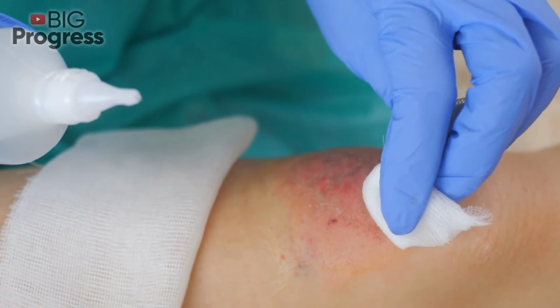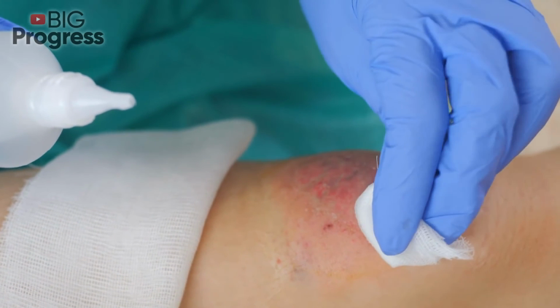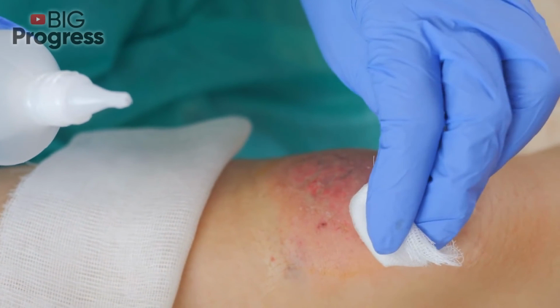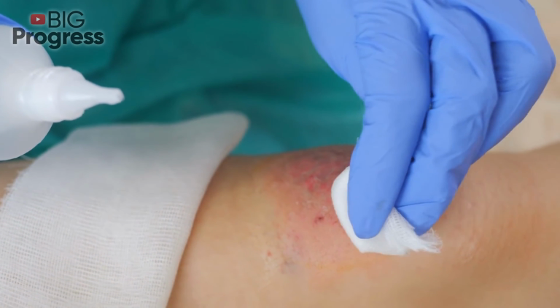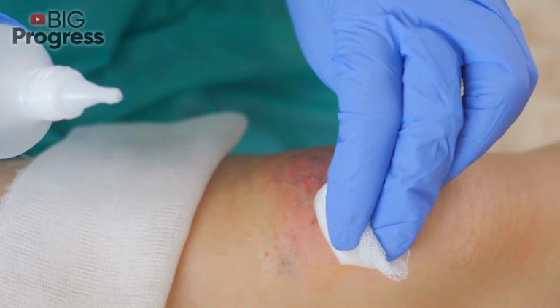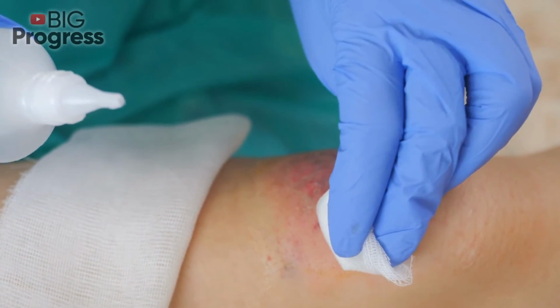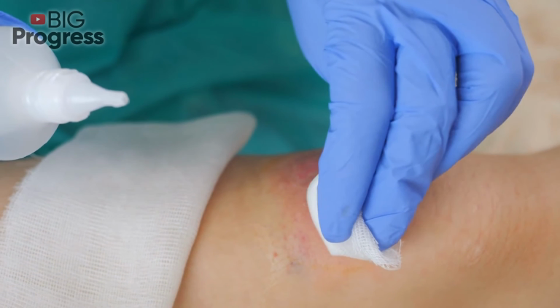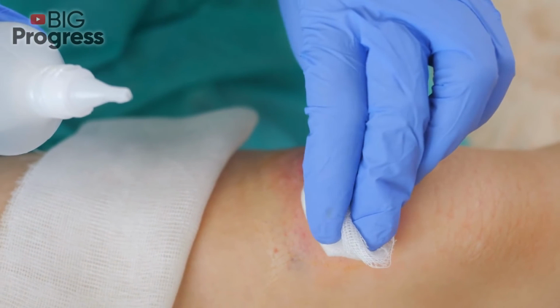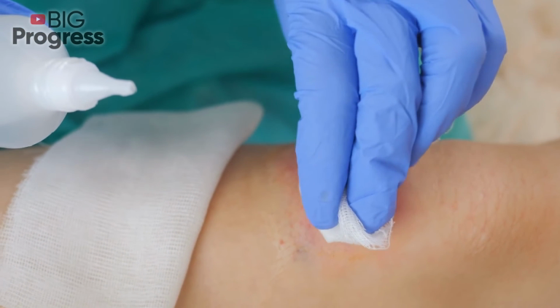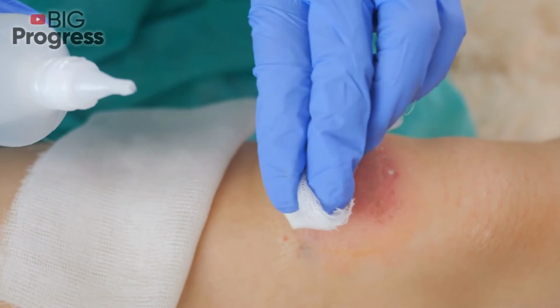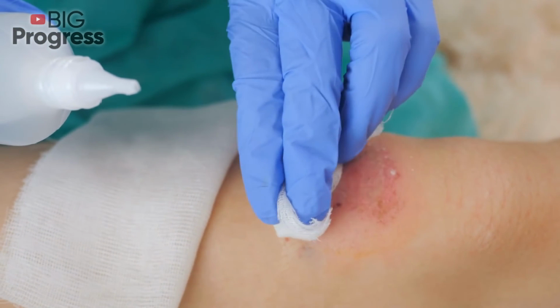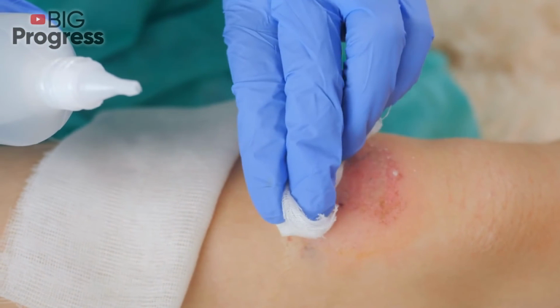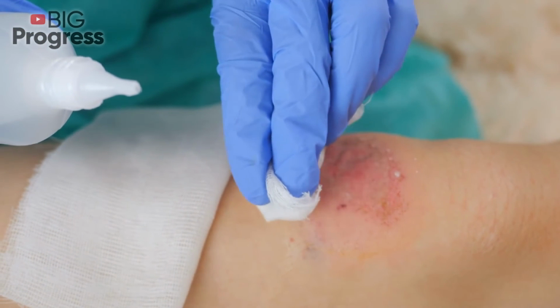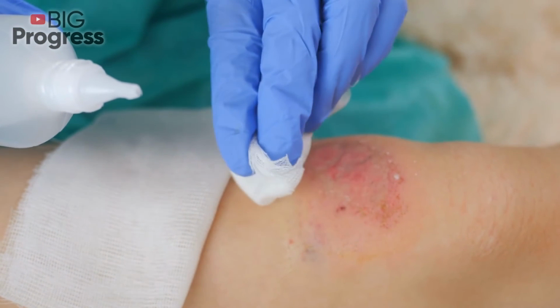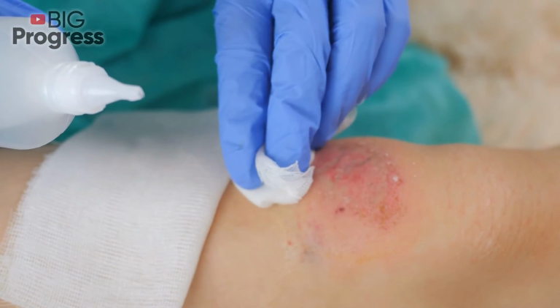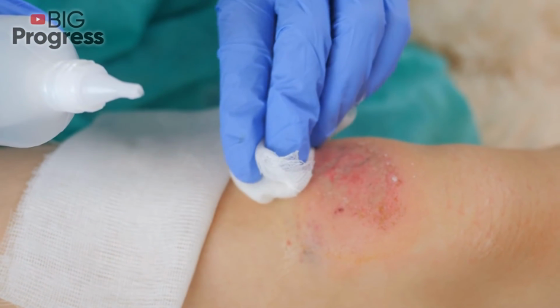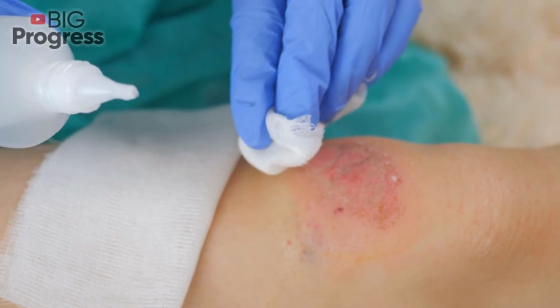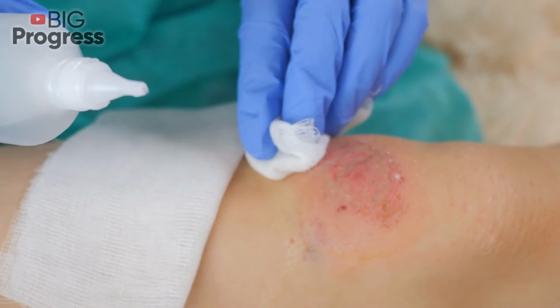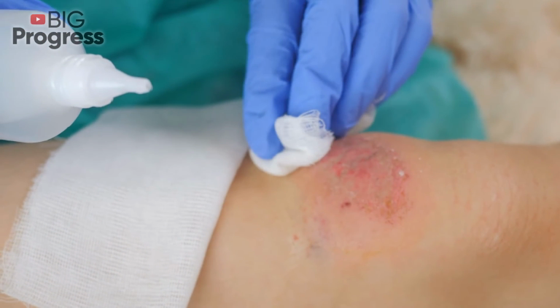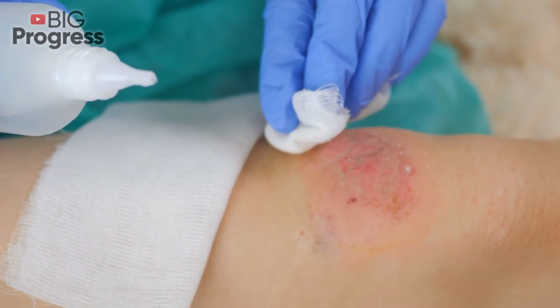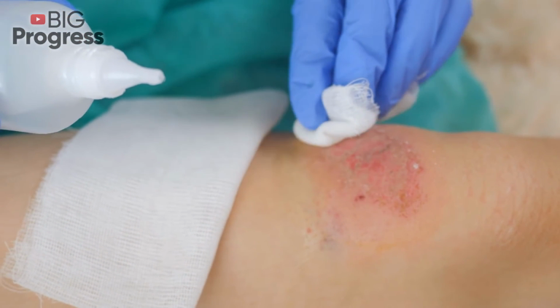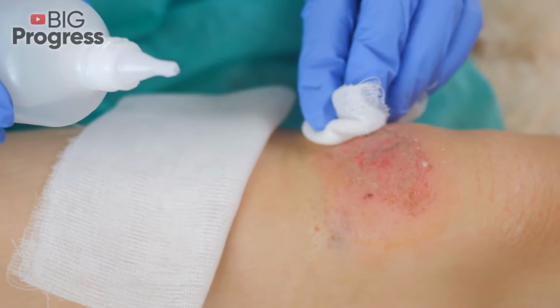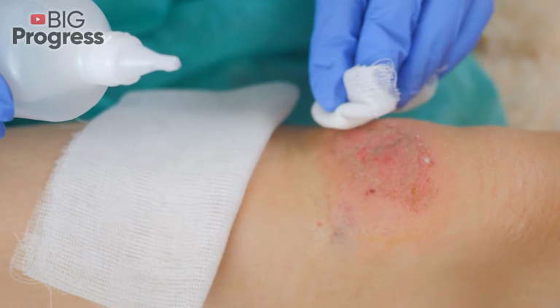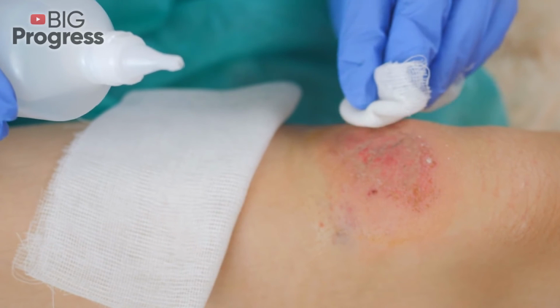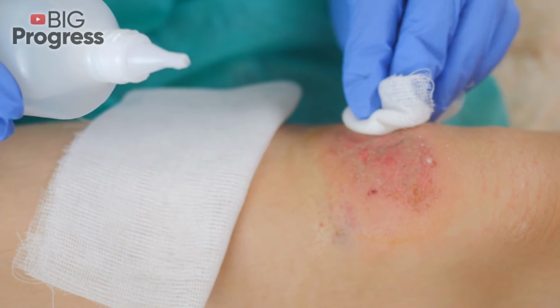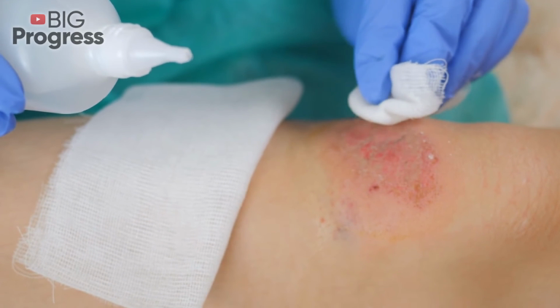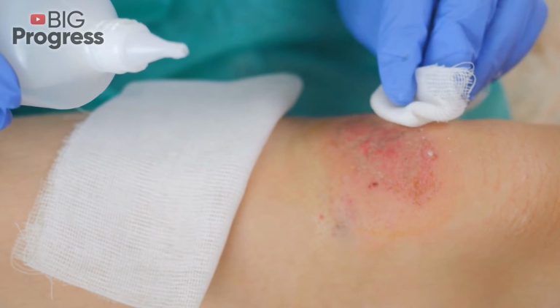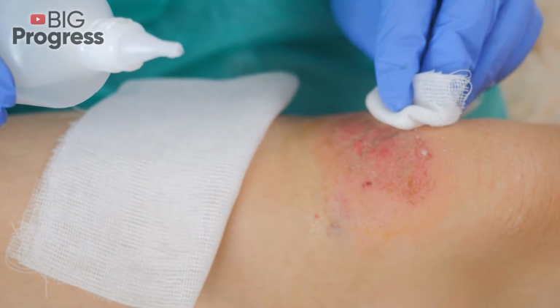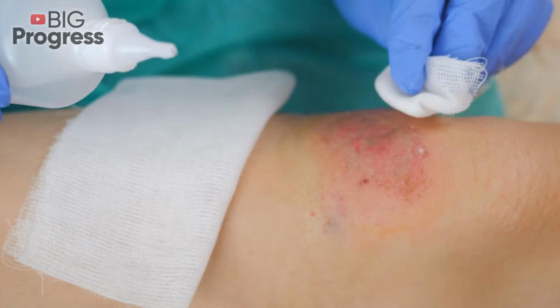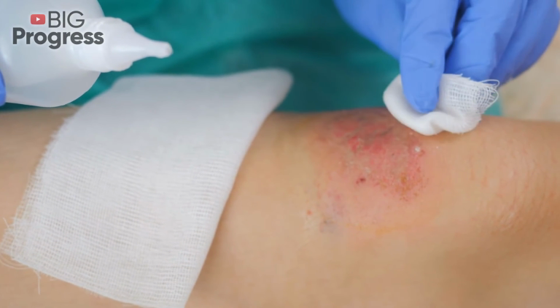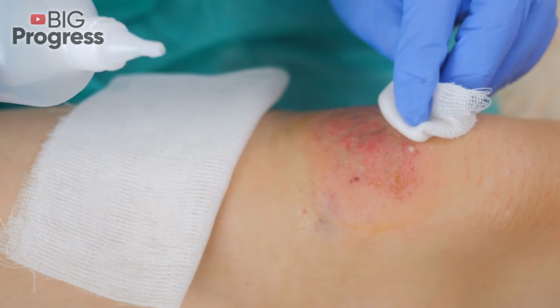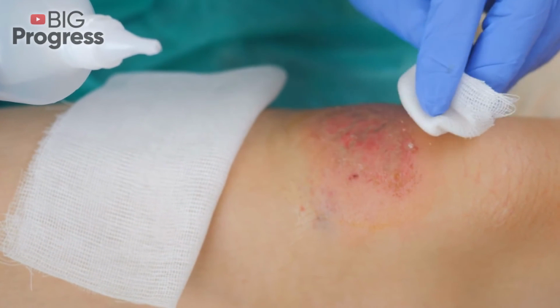Treatments. If you have a wound that's not healing quickly, you can try some treatment methods that can help your body along. Medication is one of the more common methods to help your blood flow improve.